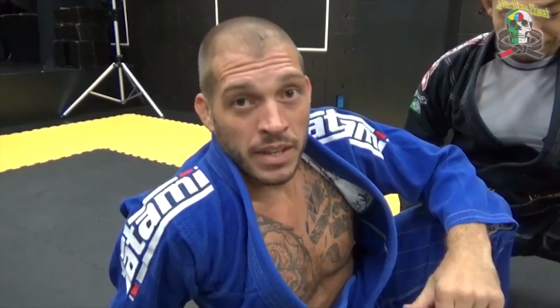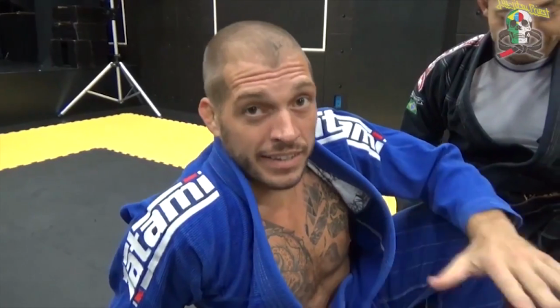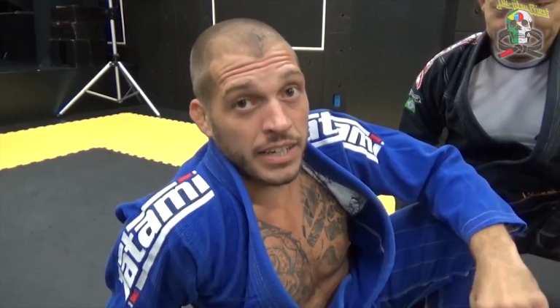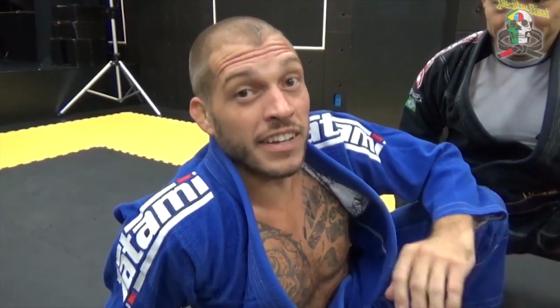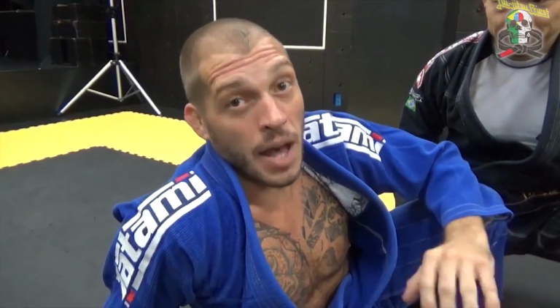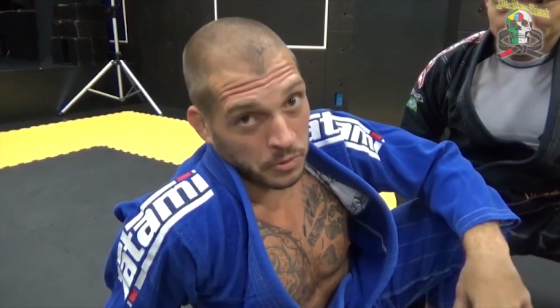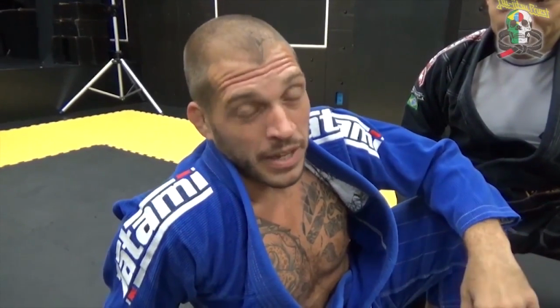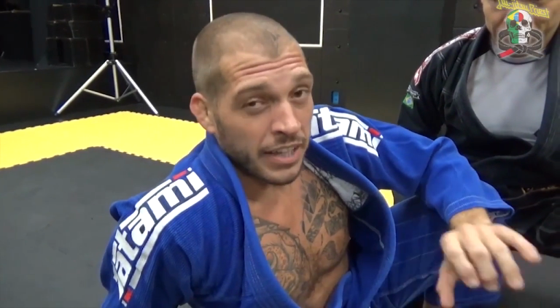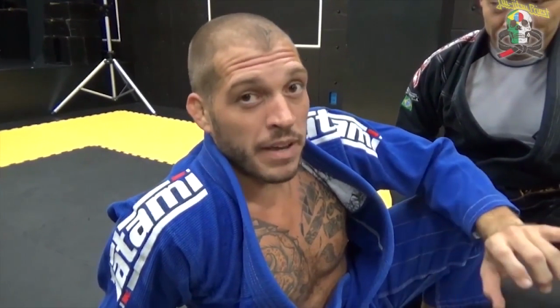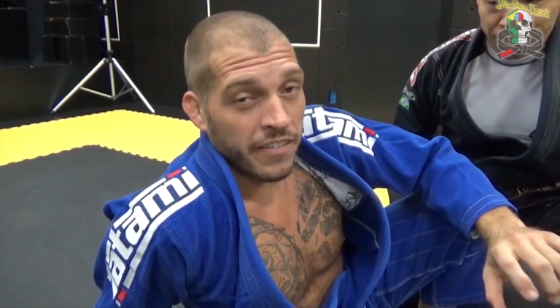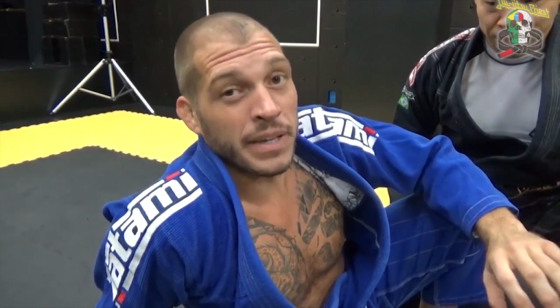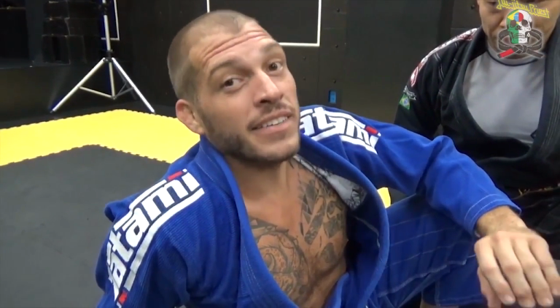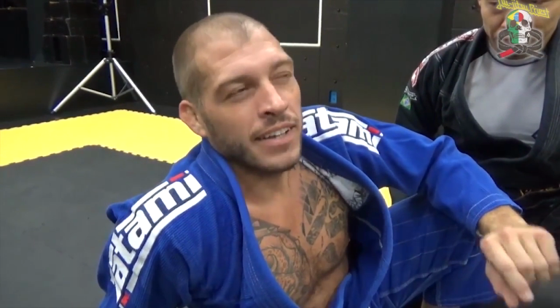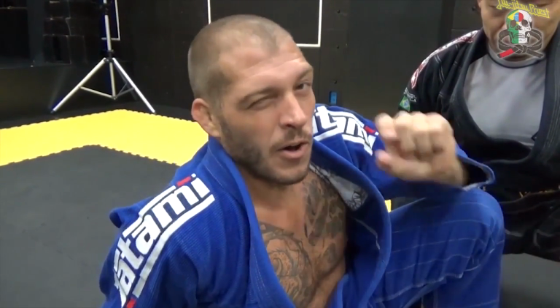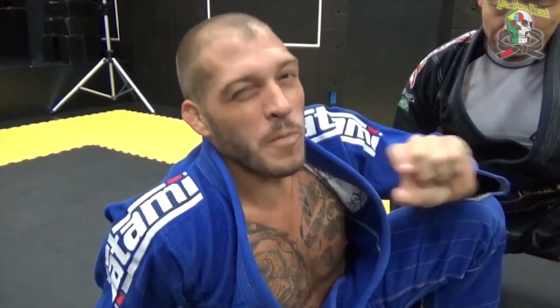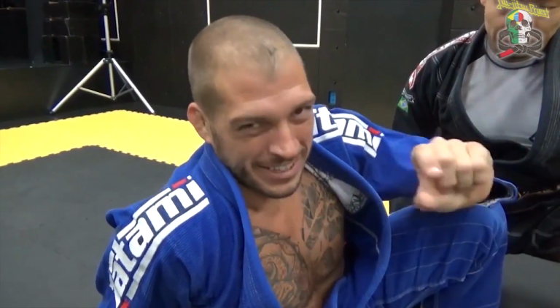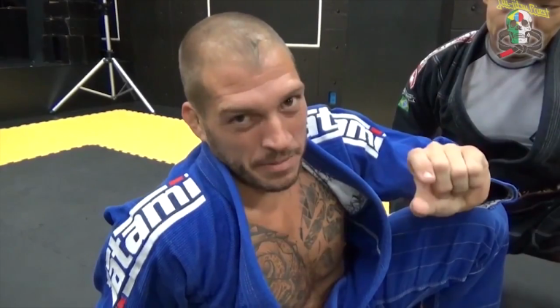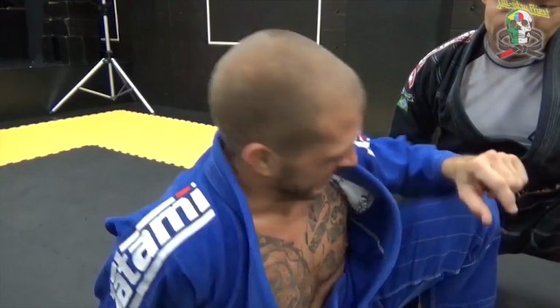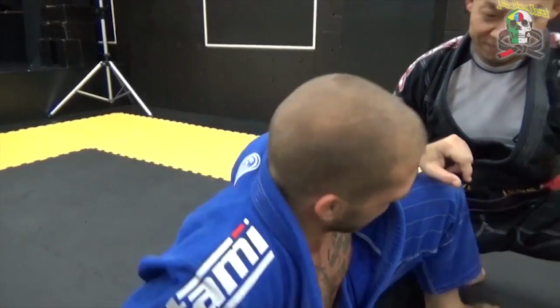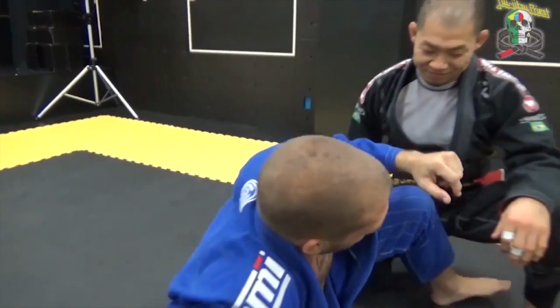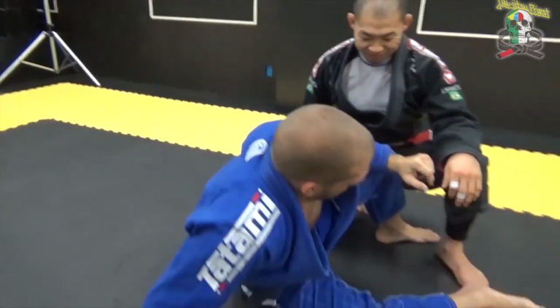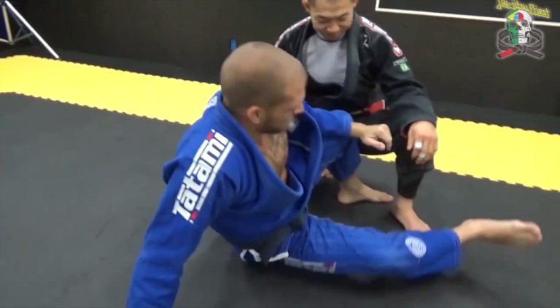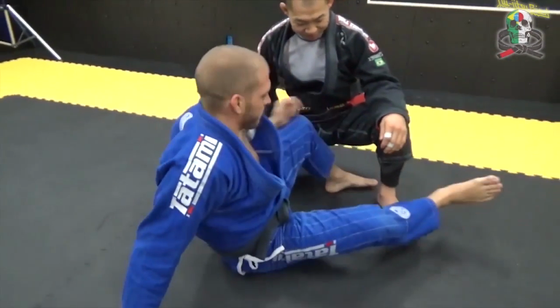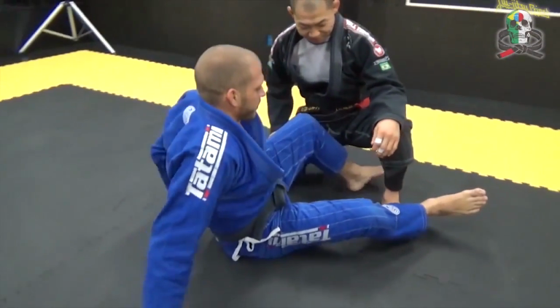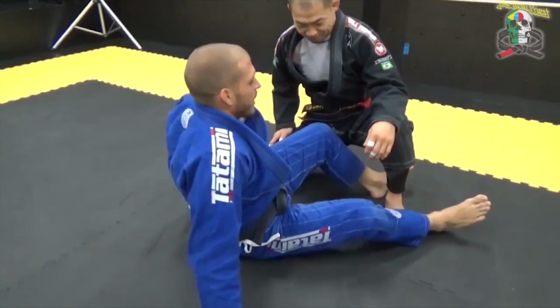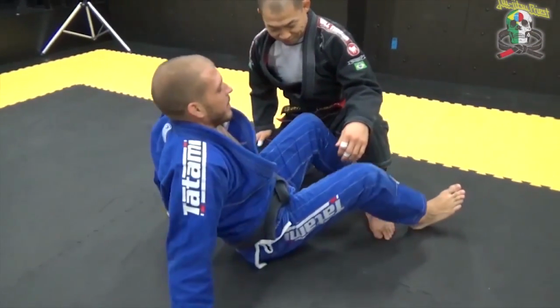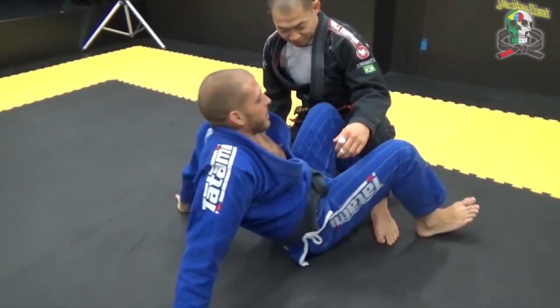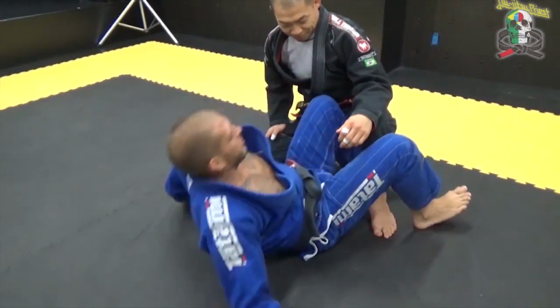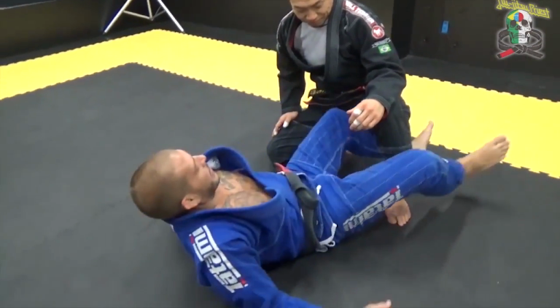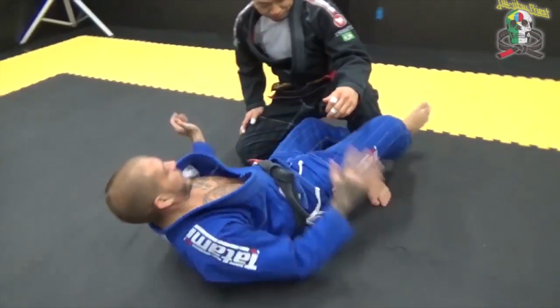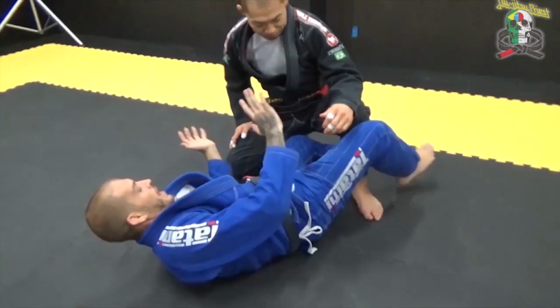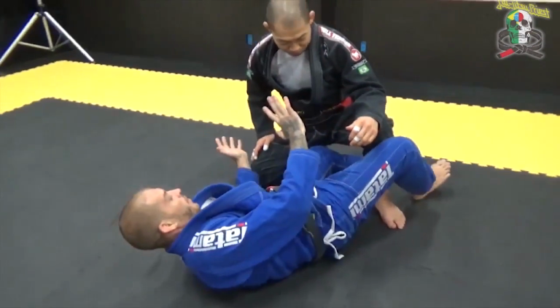The next technique is the unstoppable sweep. It's one of my favorites because it's almost unstoppable. With this one, I'm dealing with my legs being like this — the half guard.